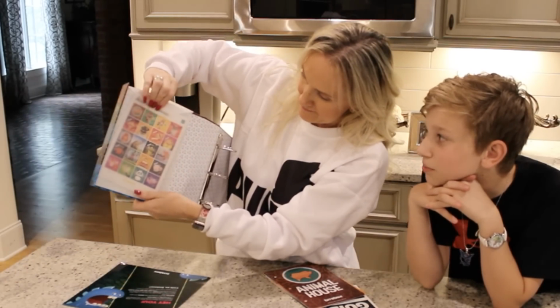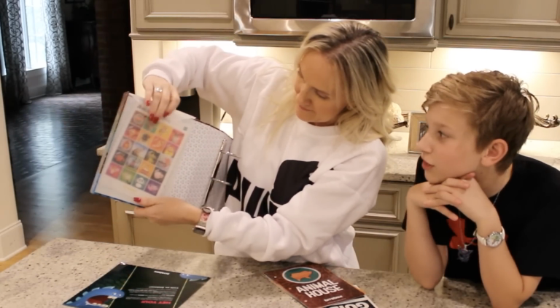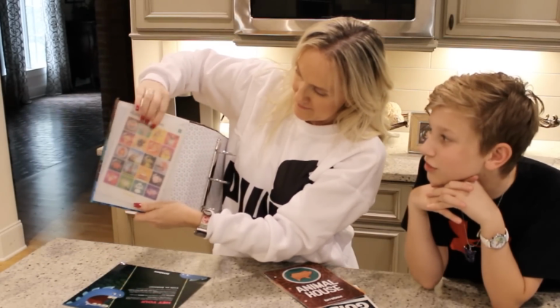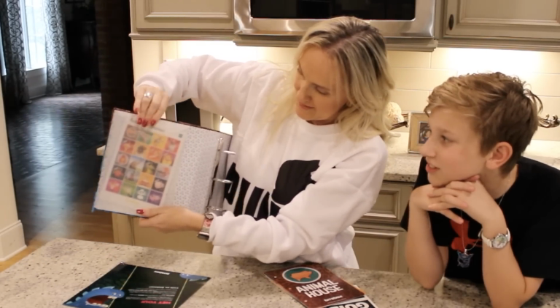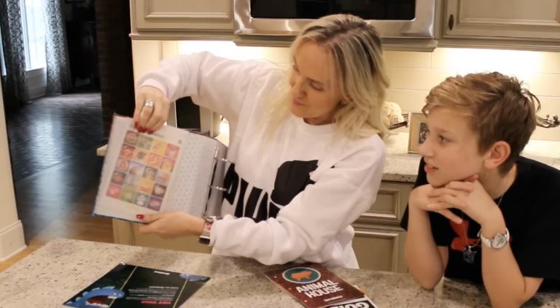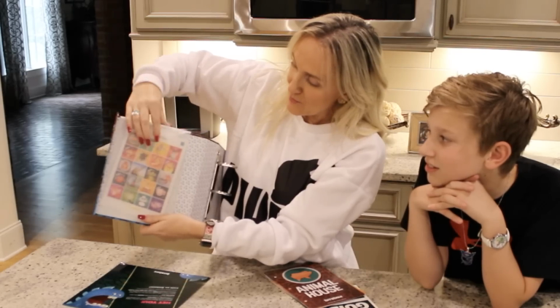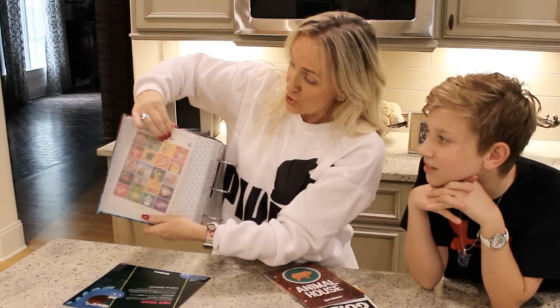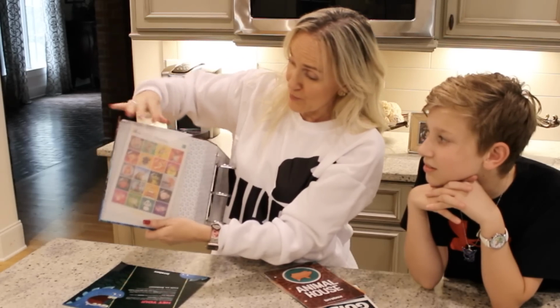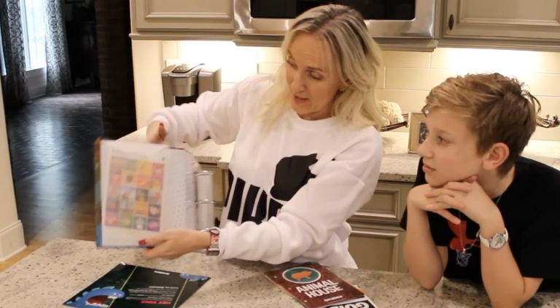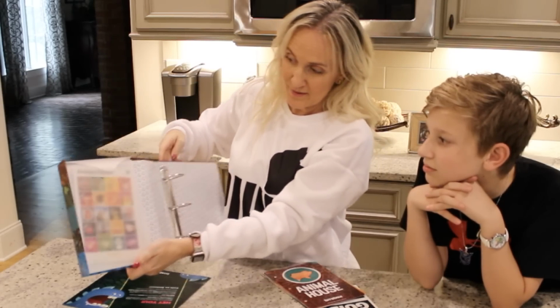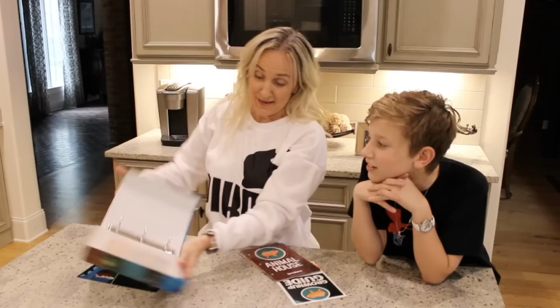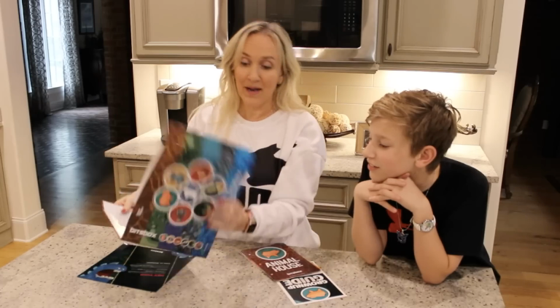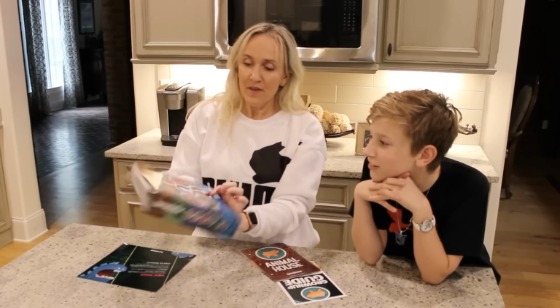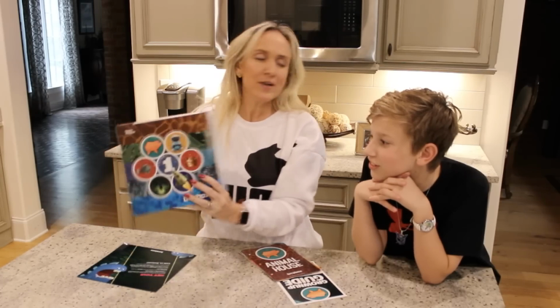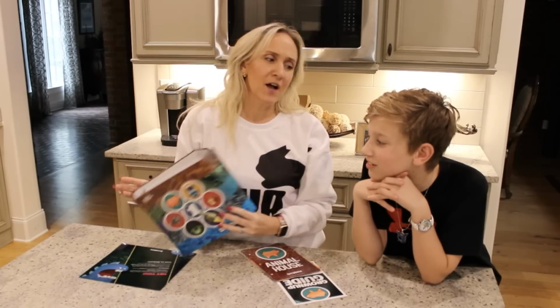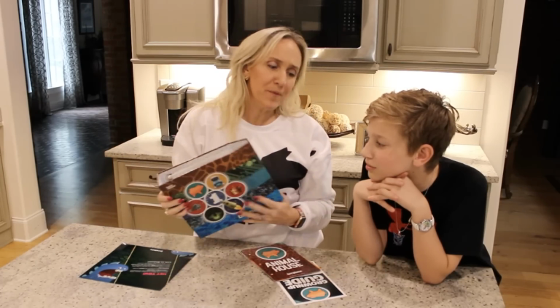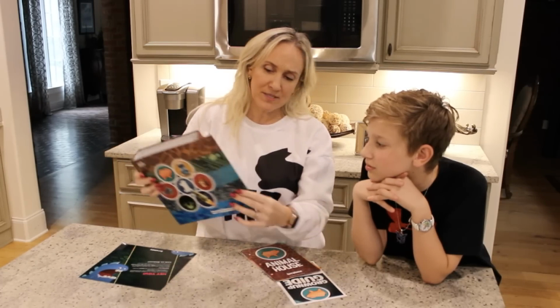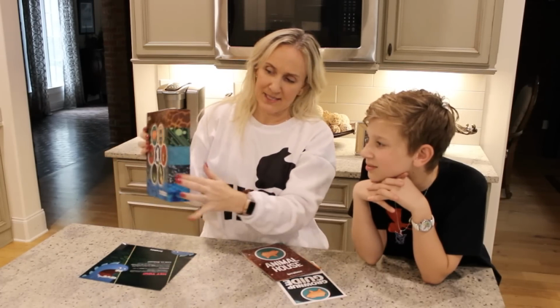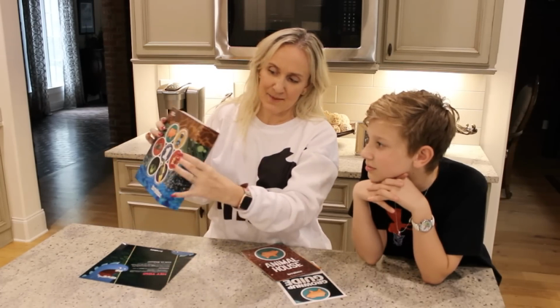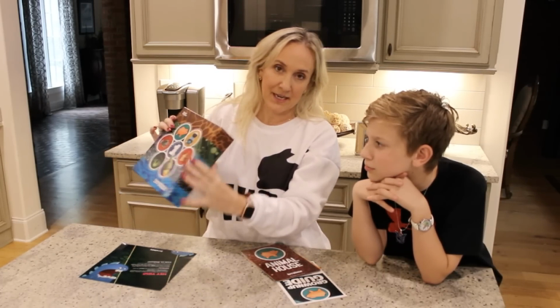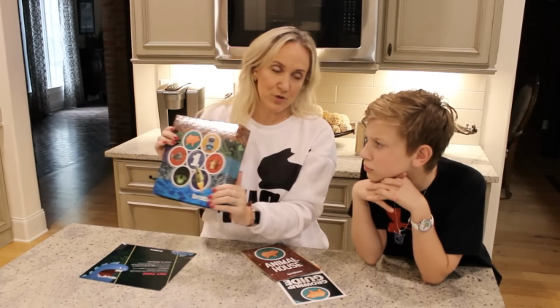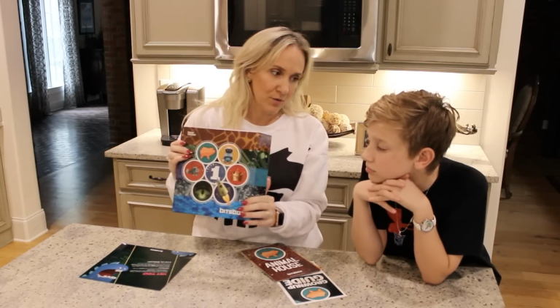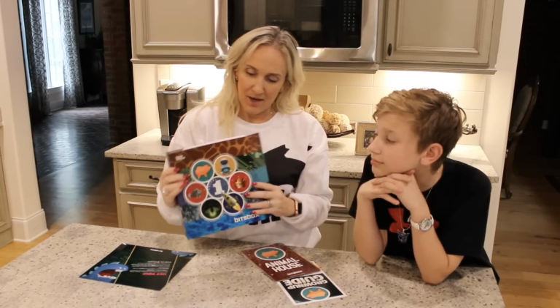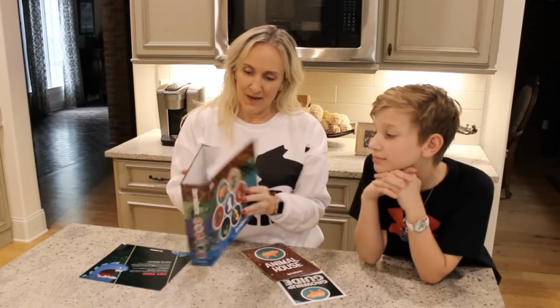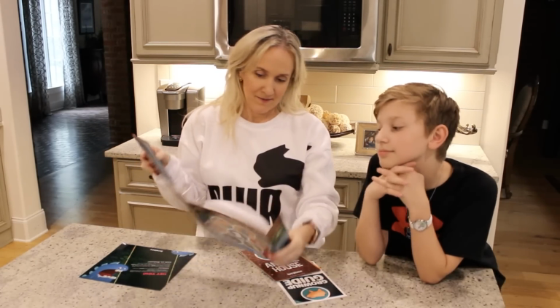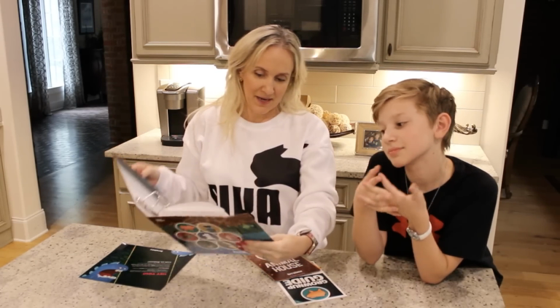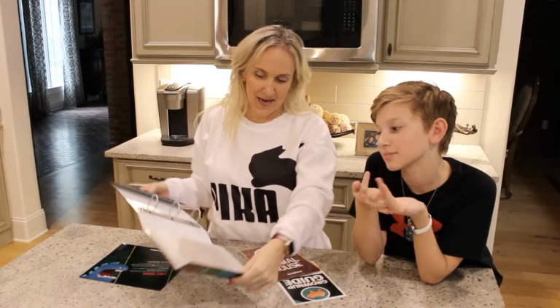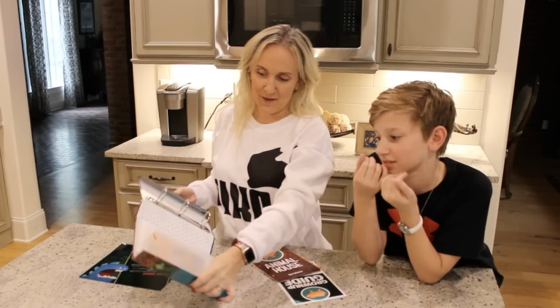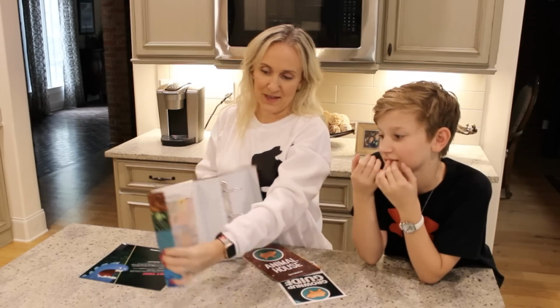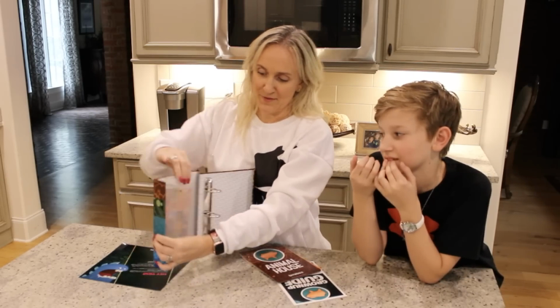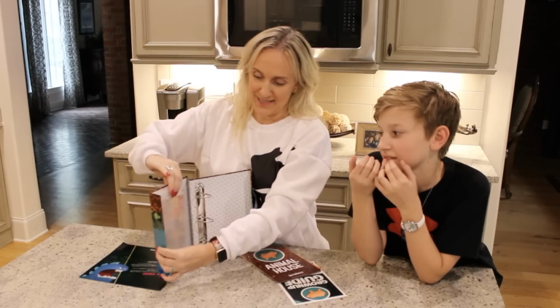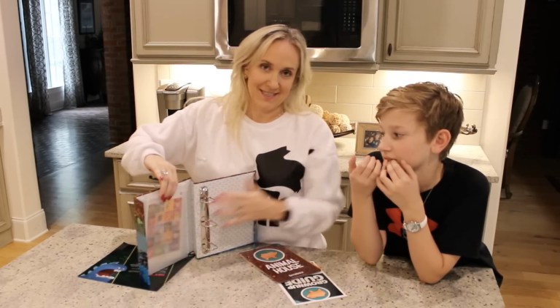The plastic sleeve doesn't close super well, but the binder itself is nice and has a magnetic closure, so I'm not going to be hating on them for that.